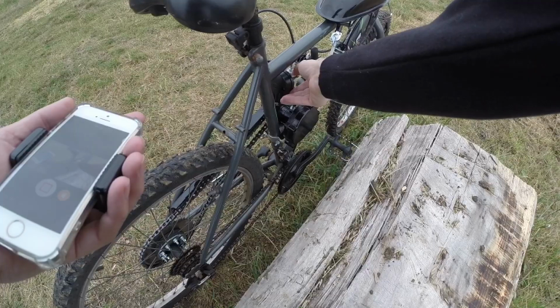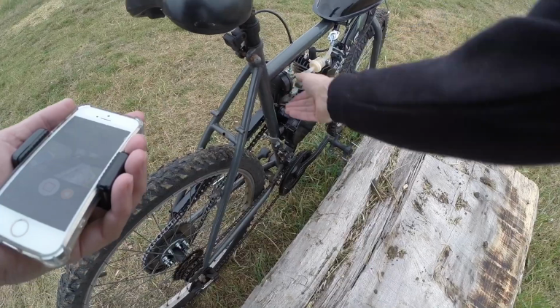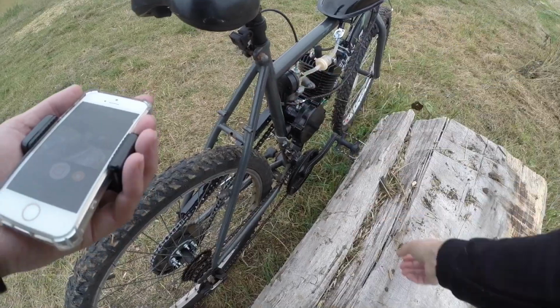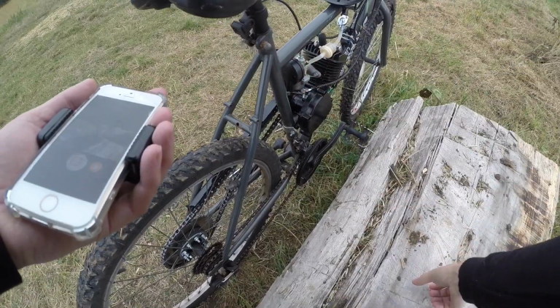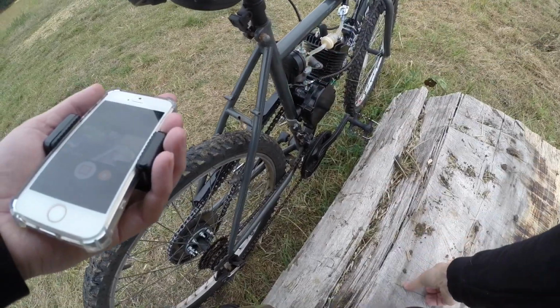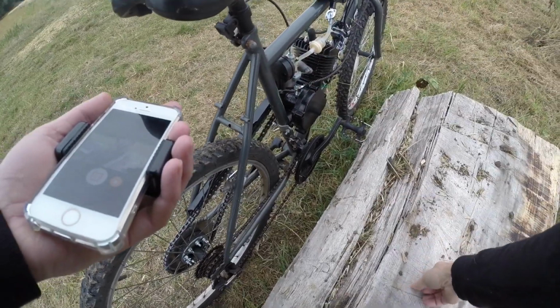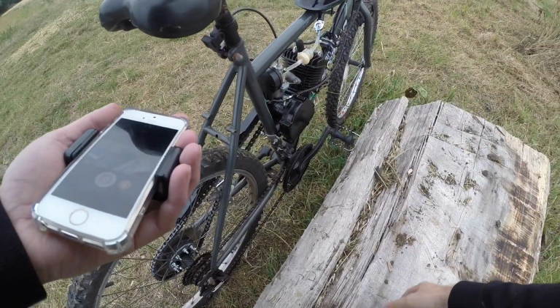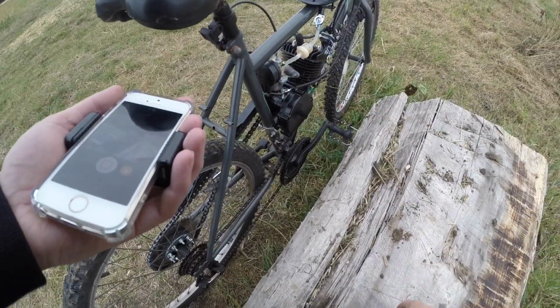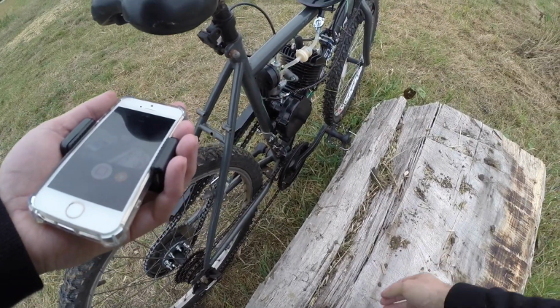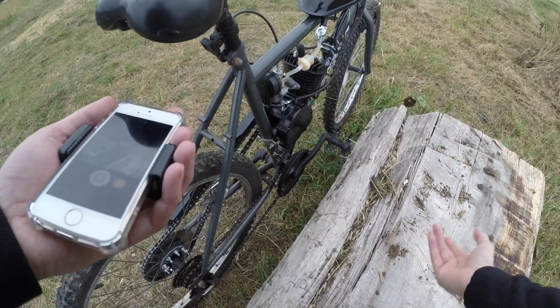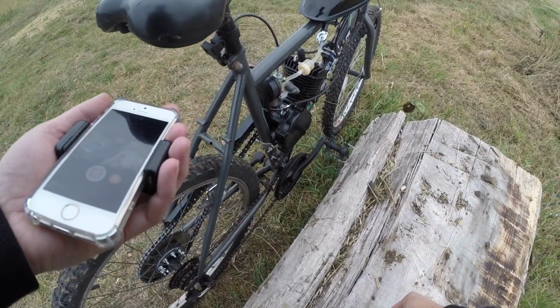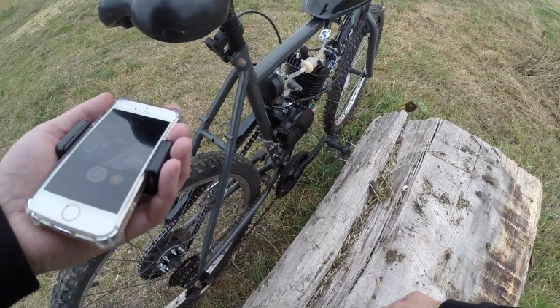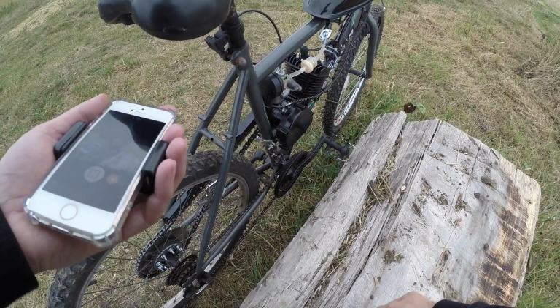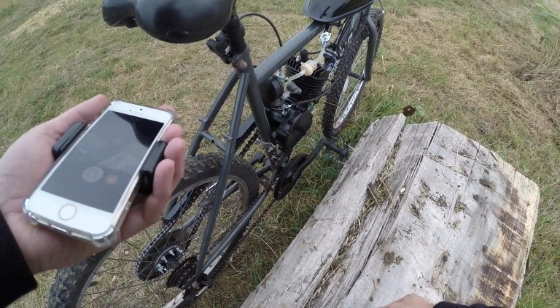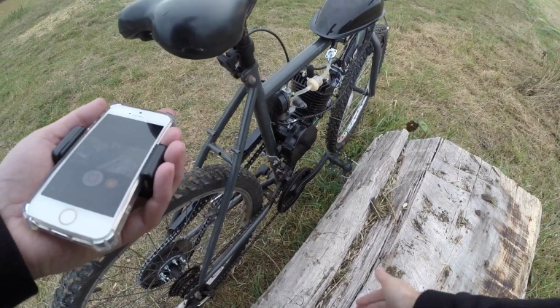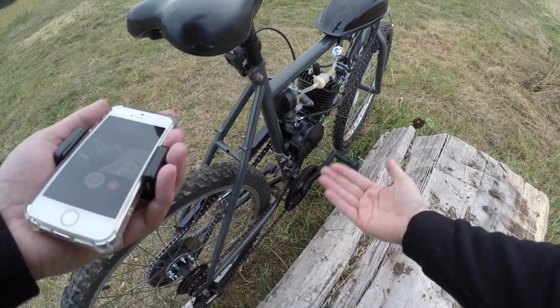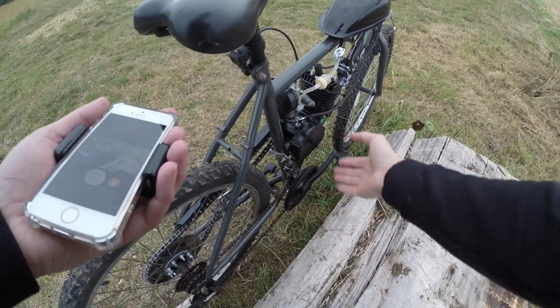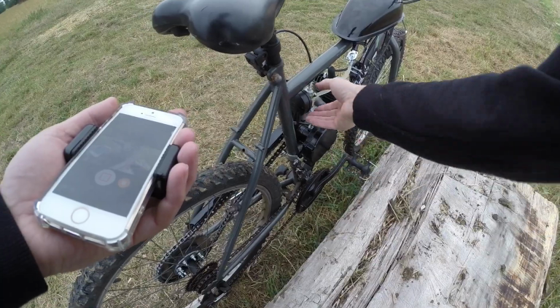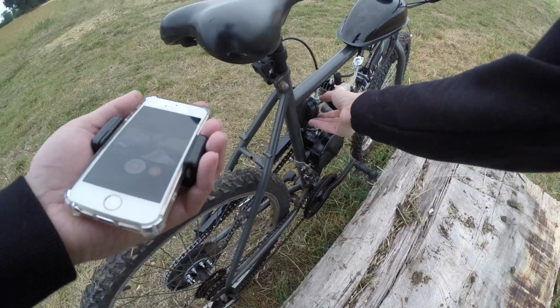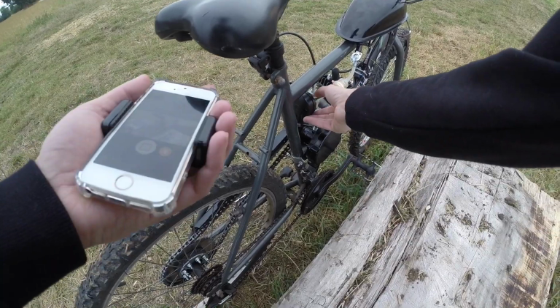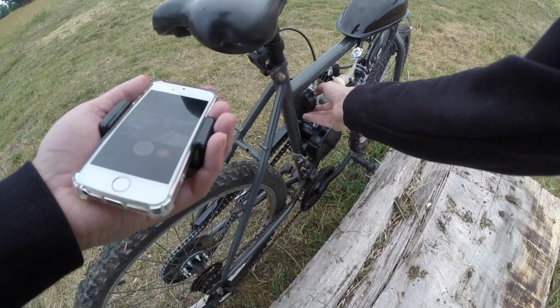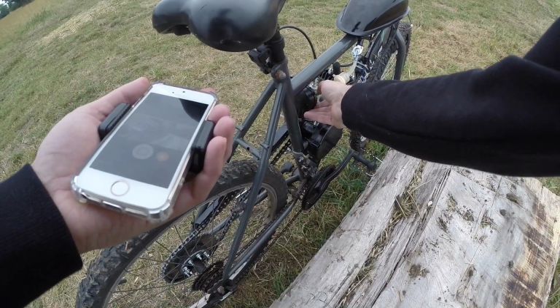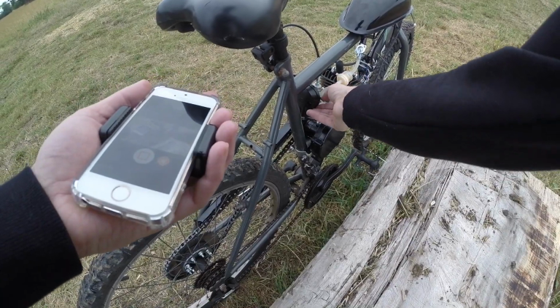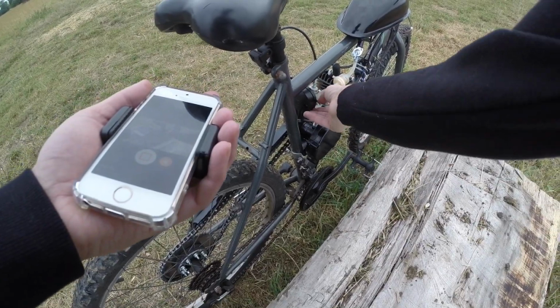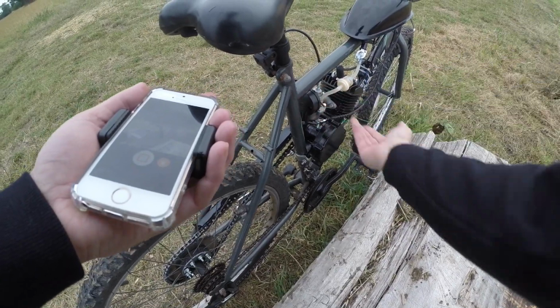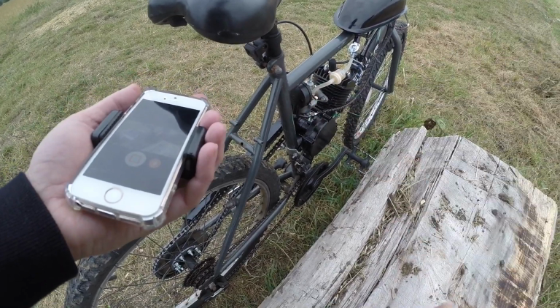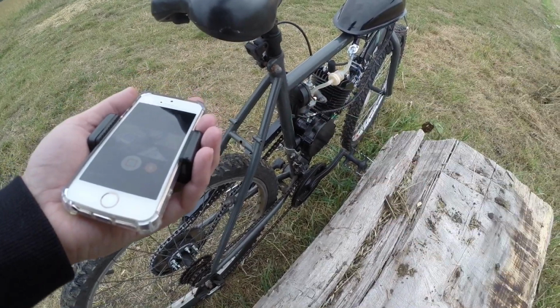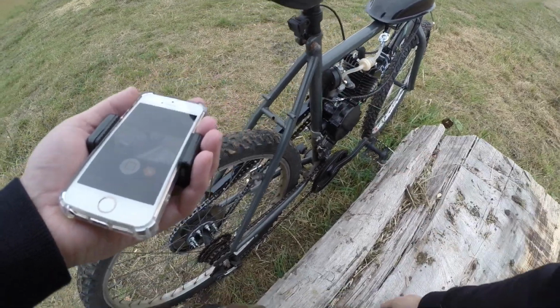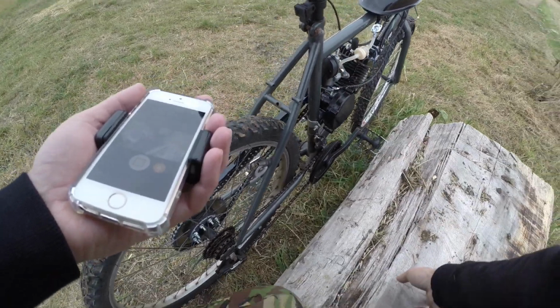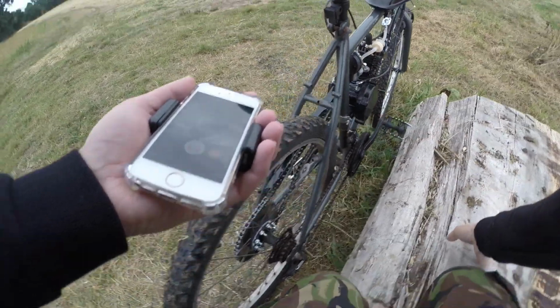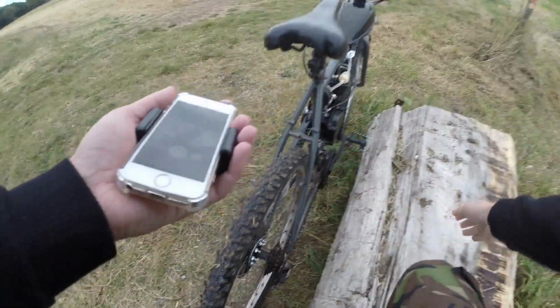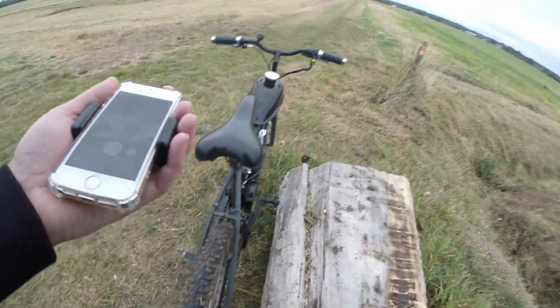And then once you've got it started, leave it running for two, three minutes just to warm the engine up. But my engine's already warm, so it's okay.